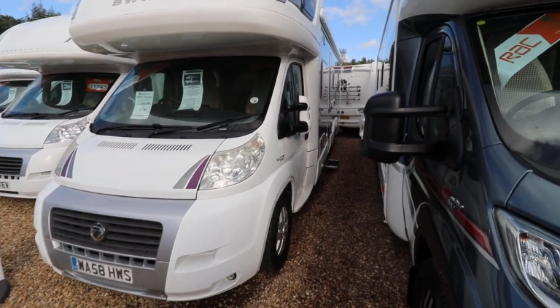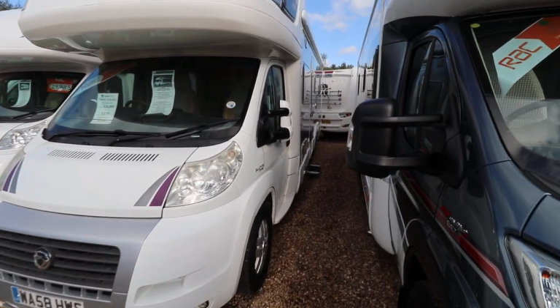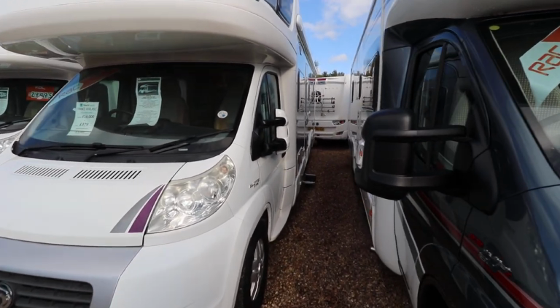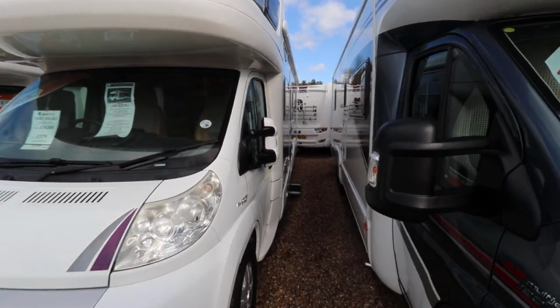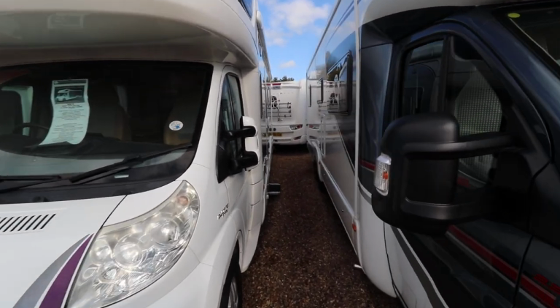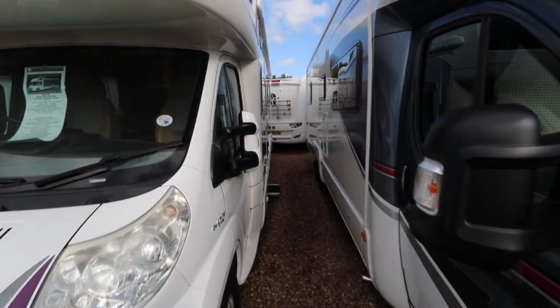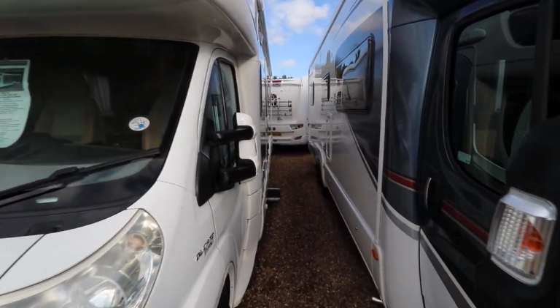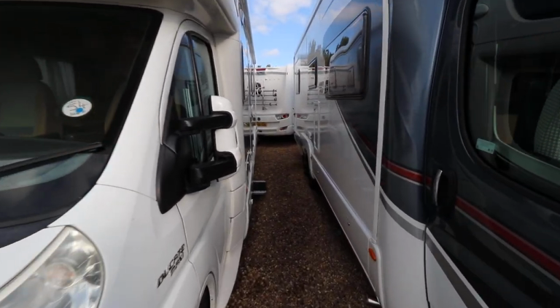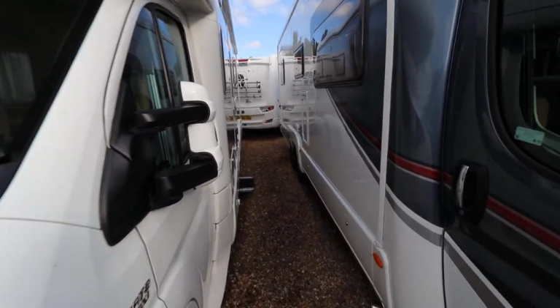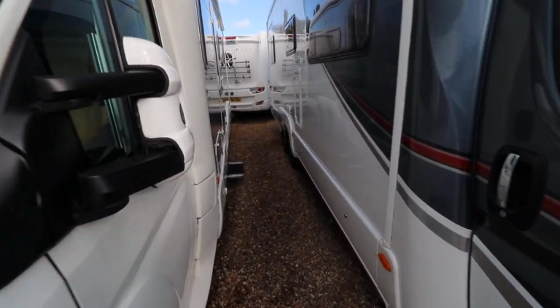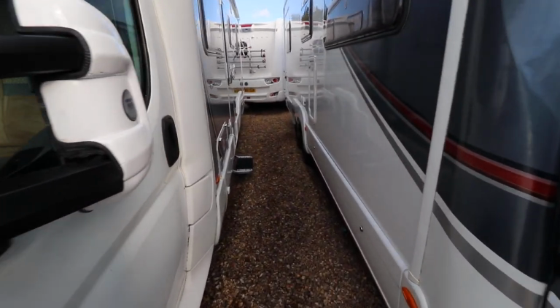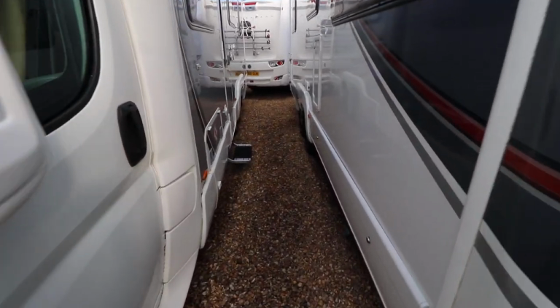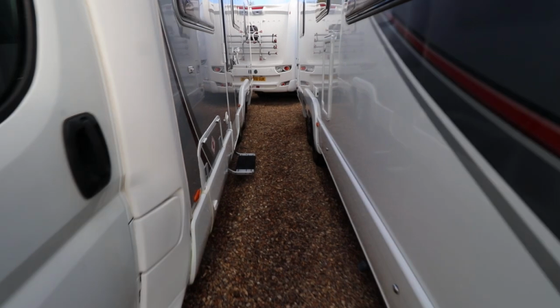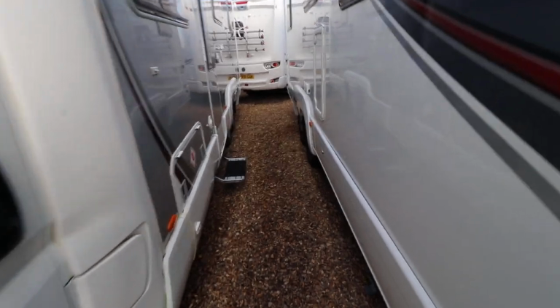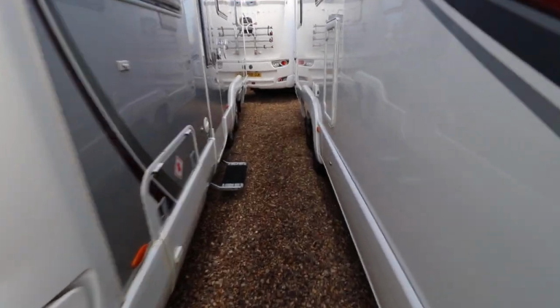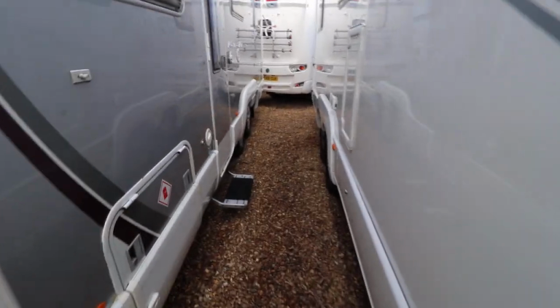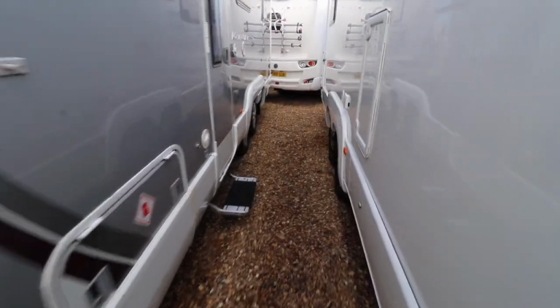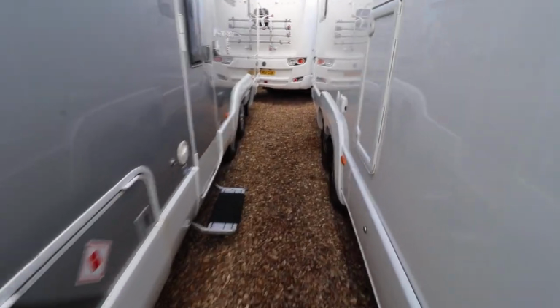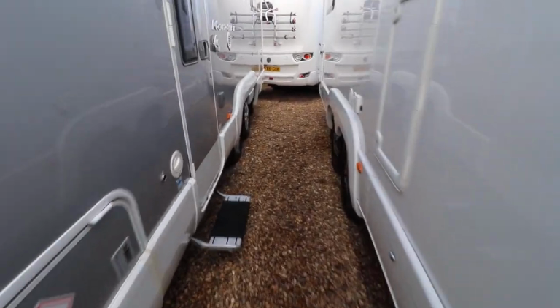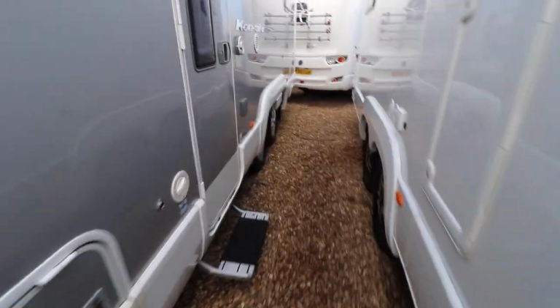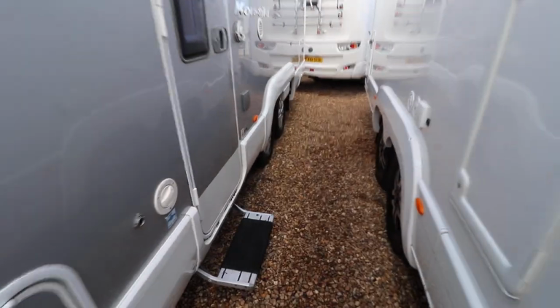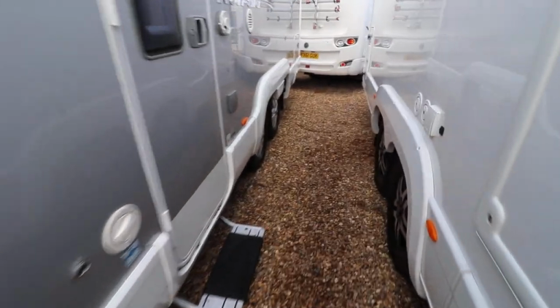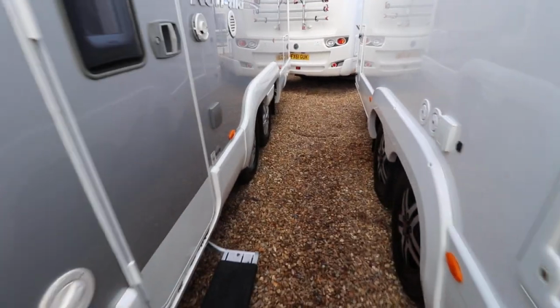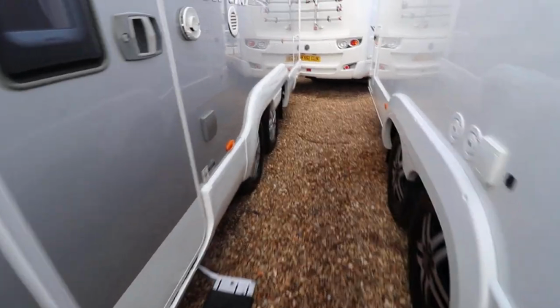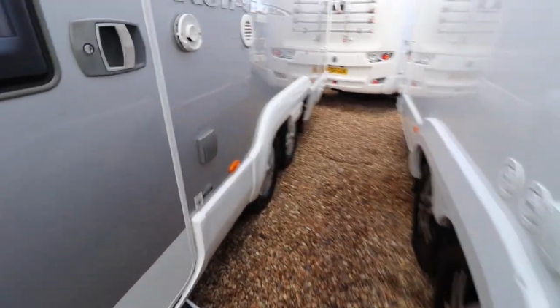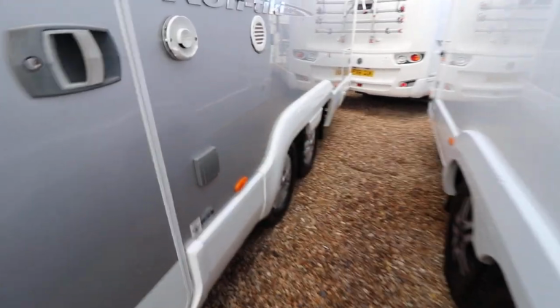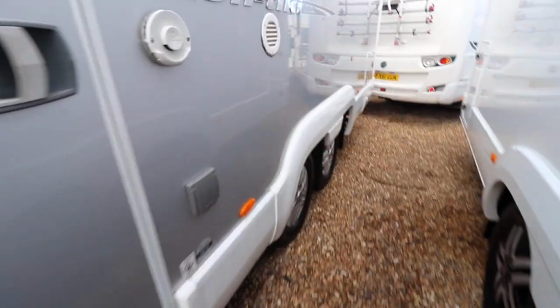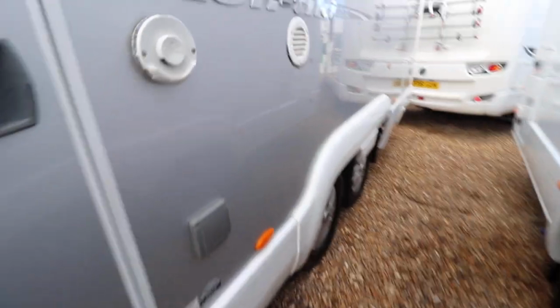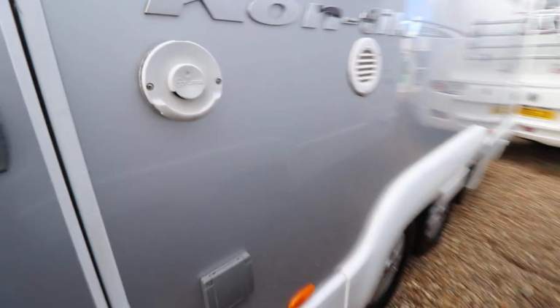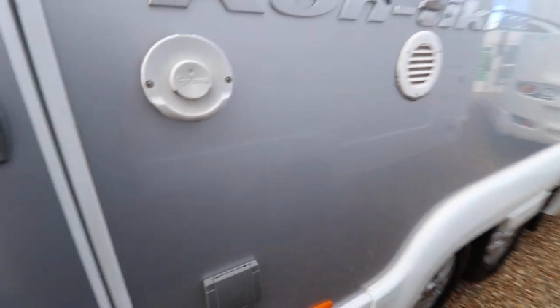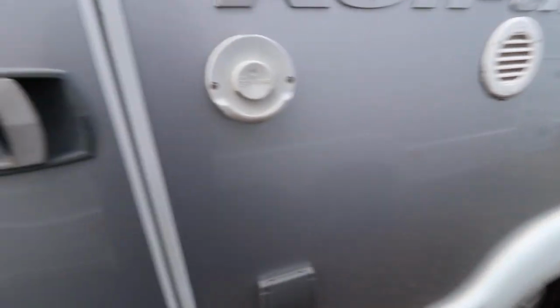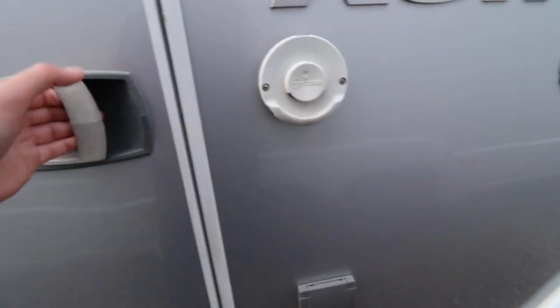From the side, you can see it has an awning. There's also an electric entrance step. It's tag axle with alloy wheels, so you've got good stability there.